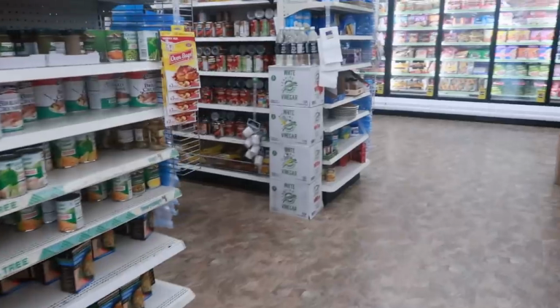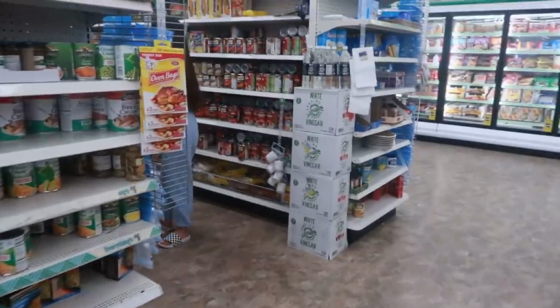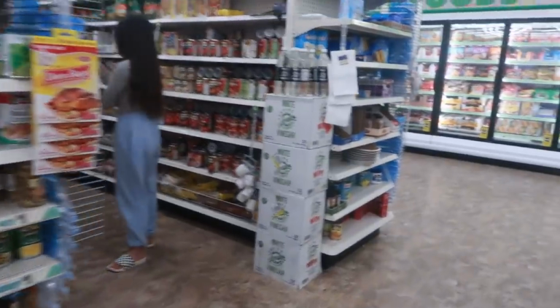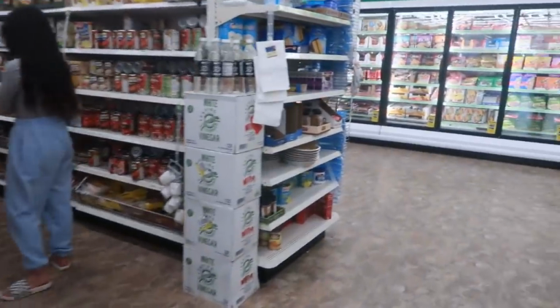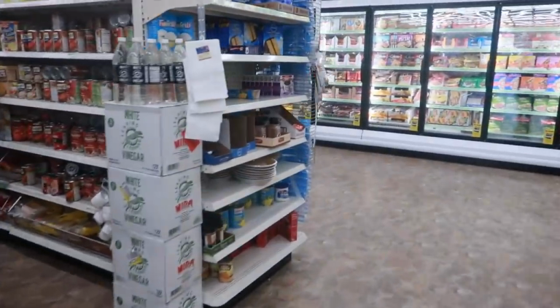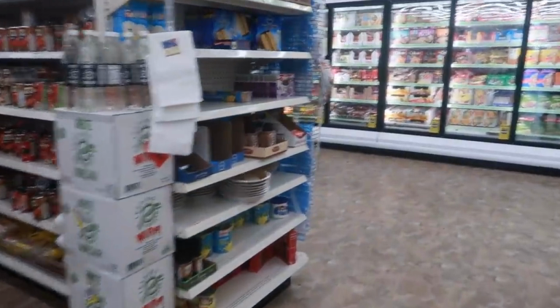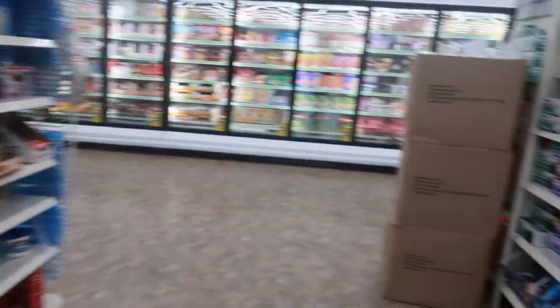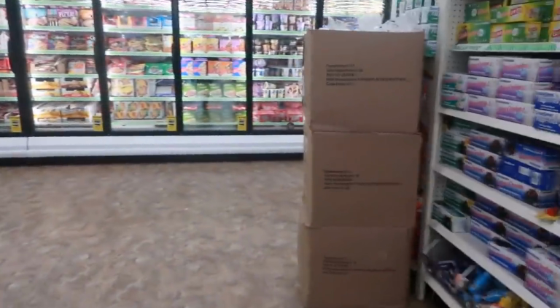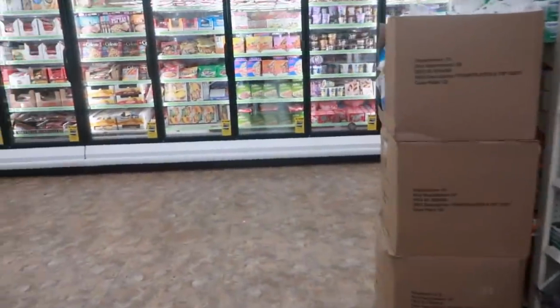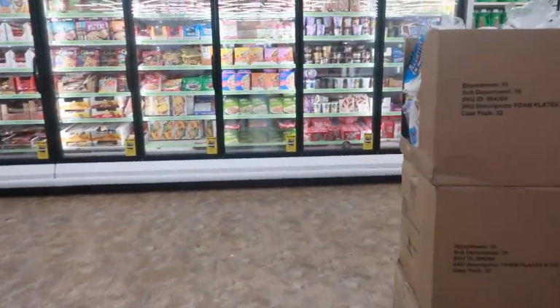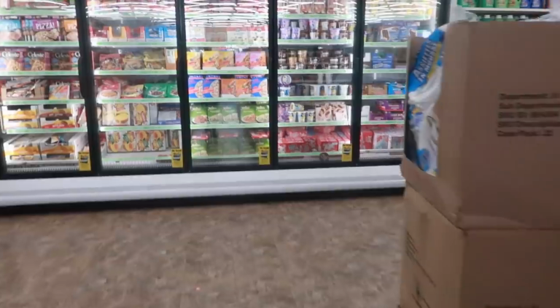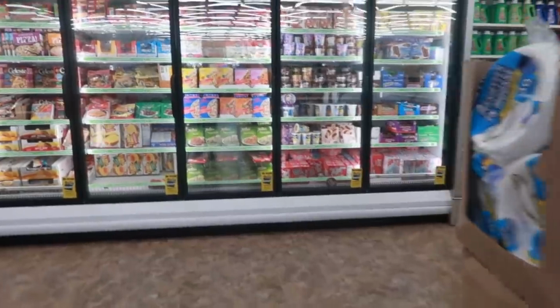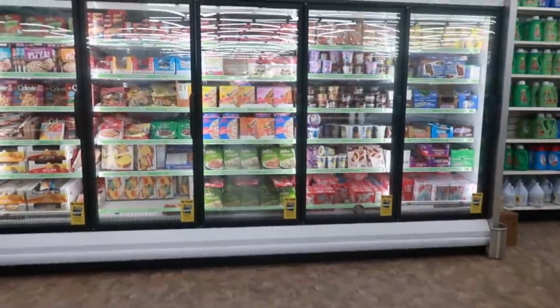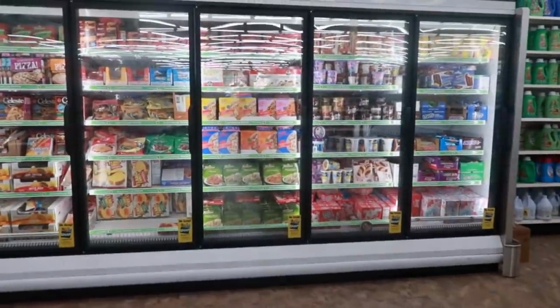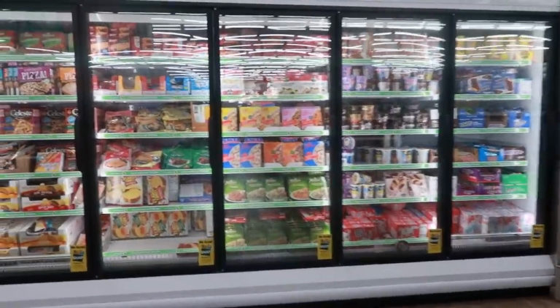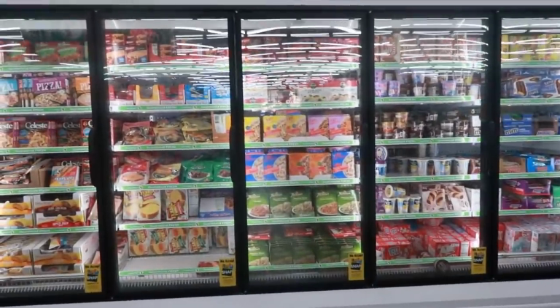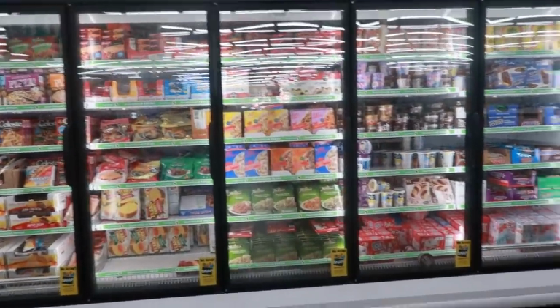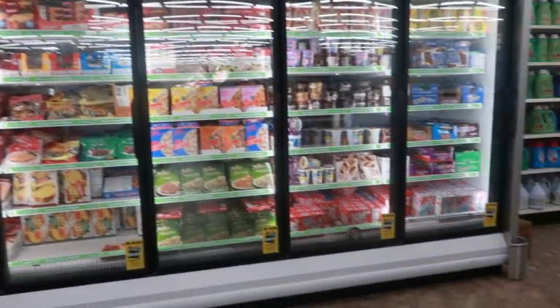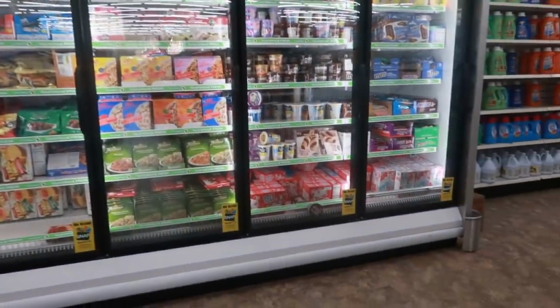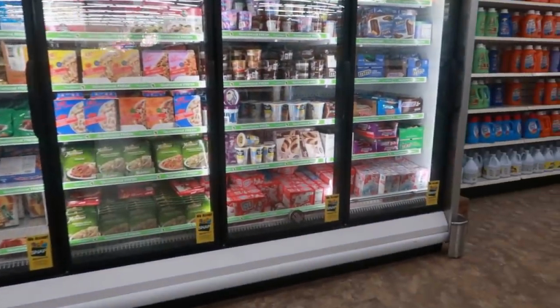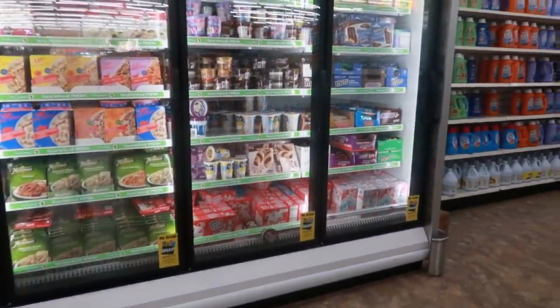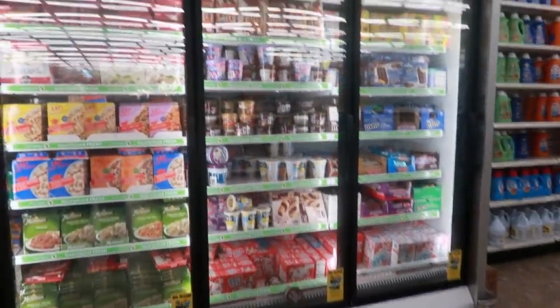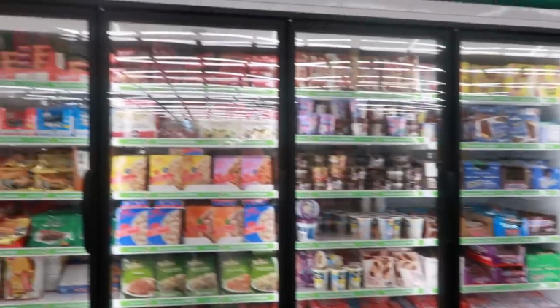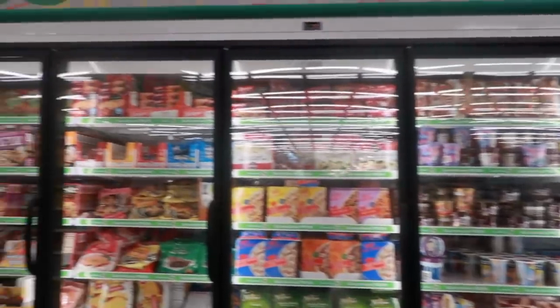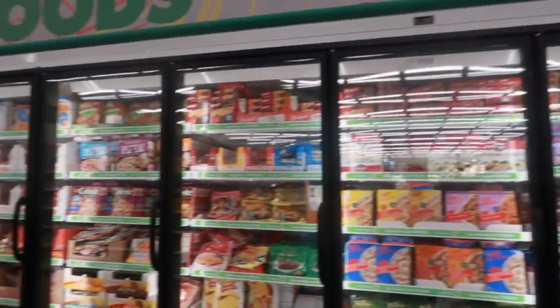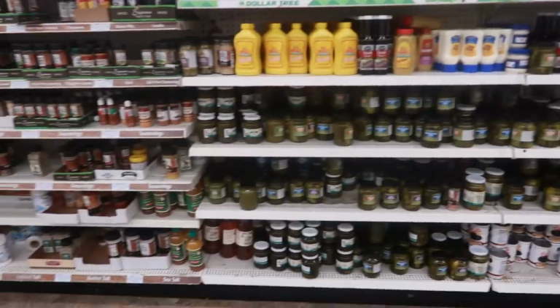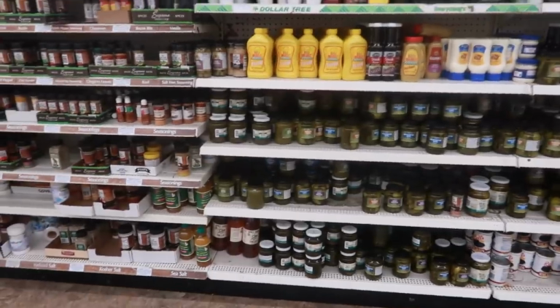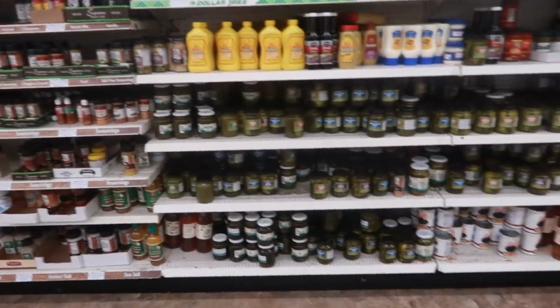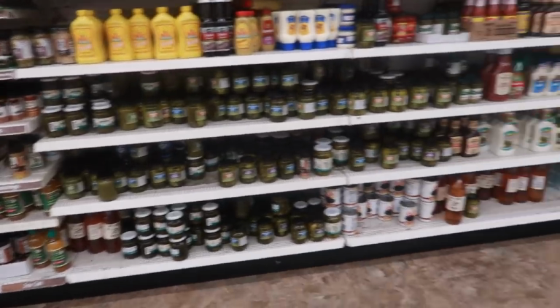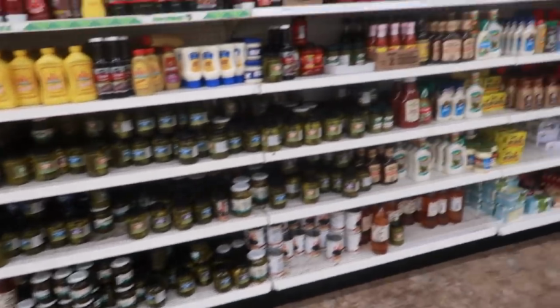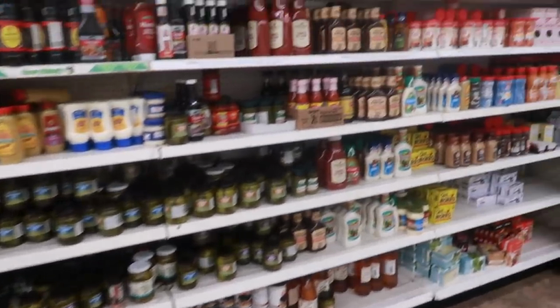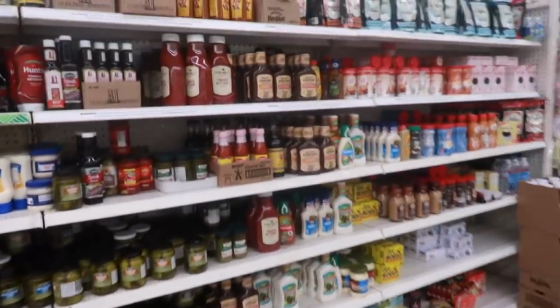Okay you guys, that's going to be it for today inside of this Dollar Tree. Thank you all for coming with me. Trying to scan the food section real quick. I'll talk to you guys real soon in another video. Bye.